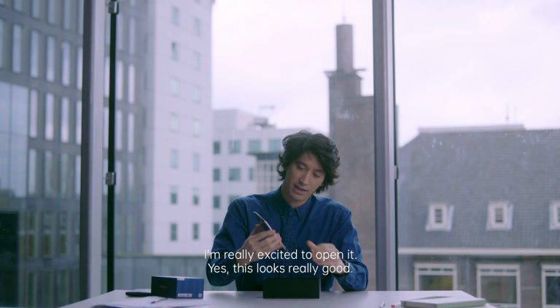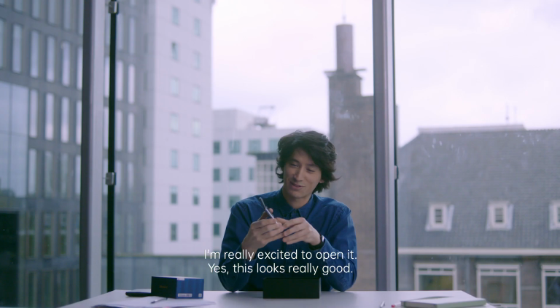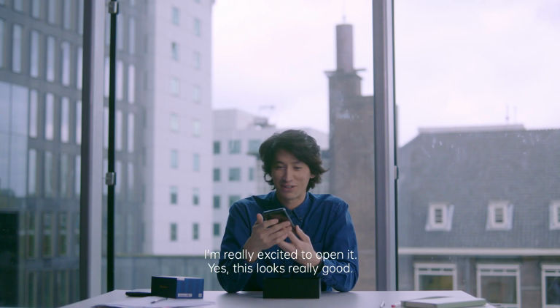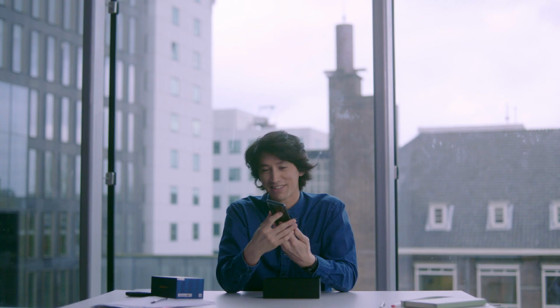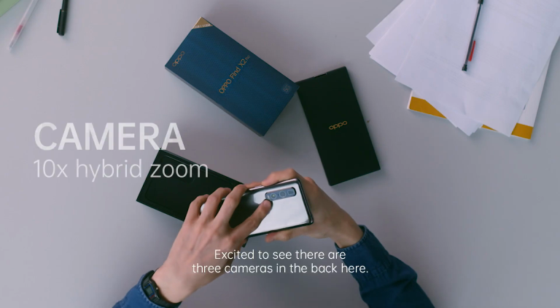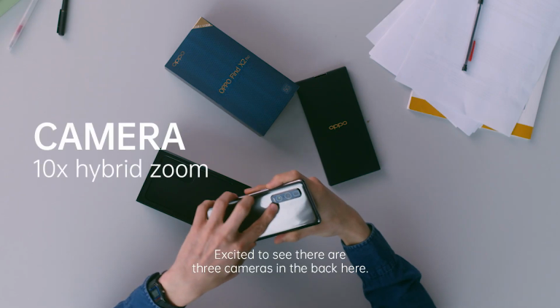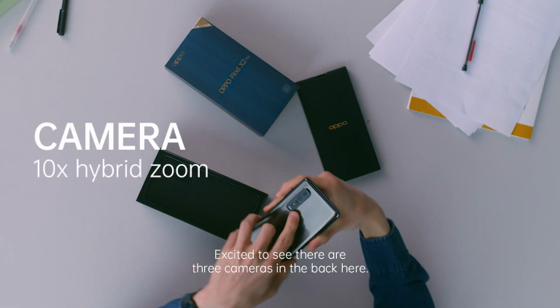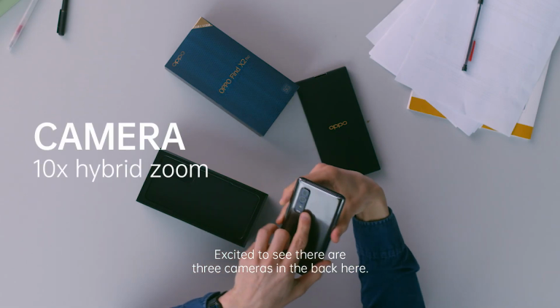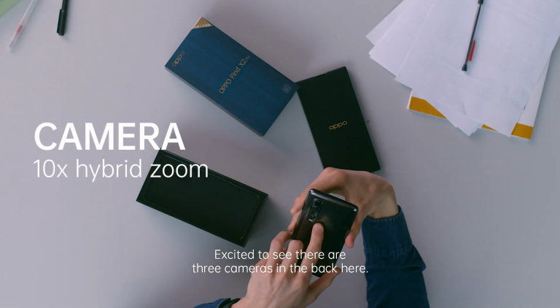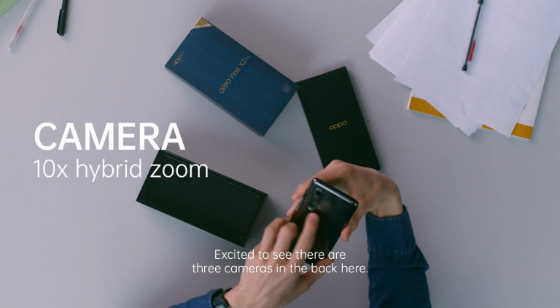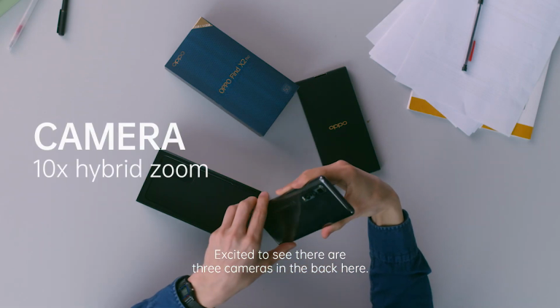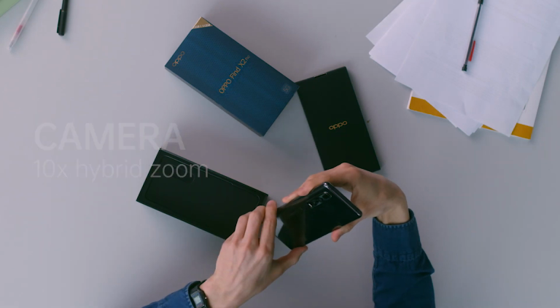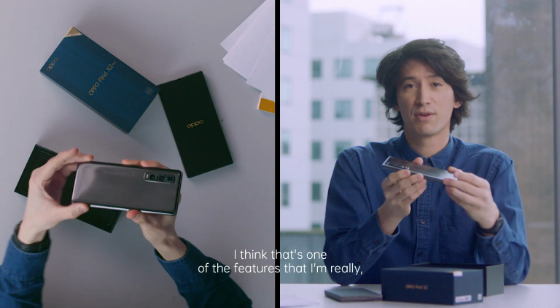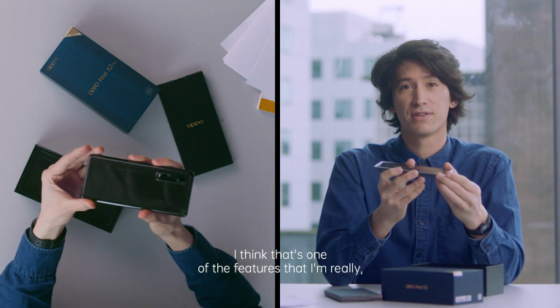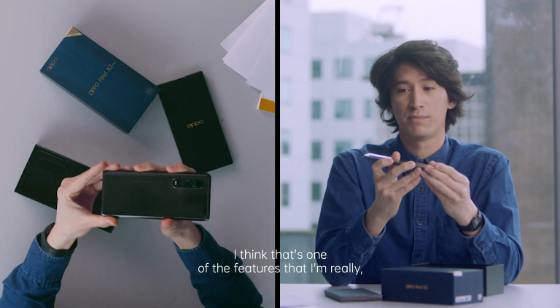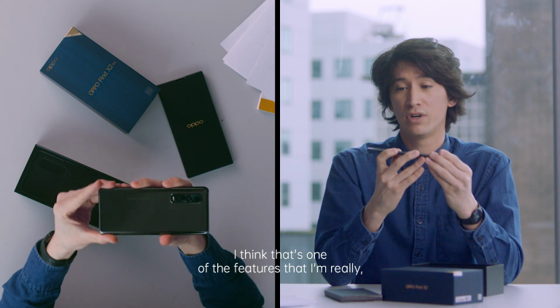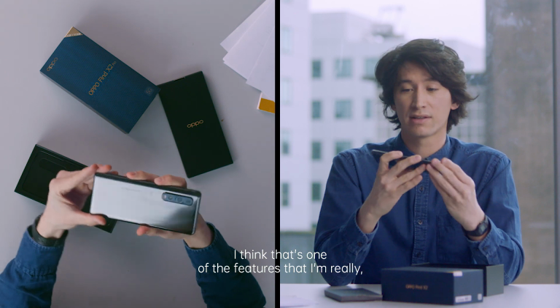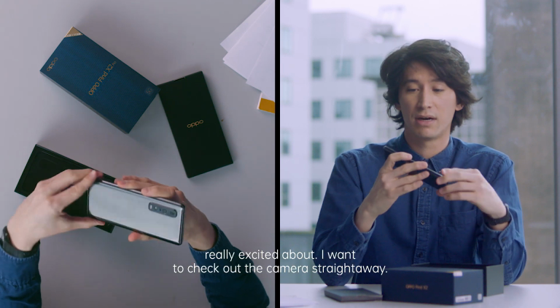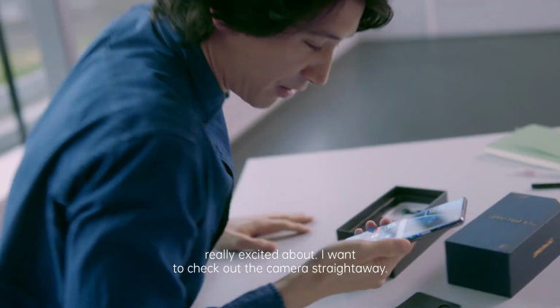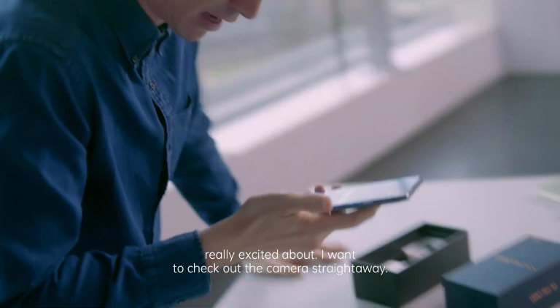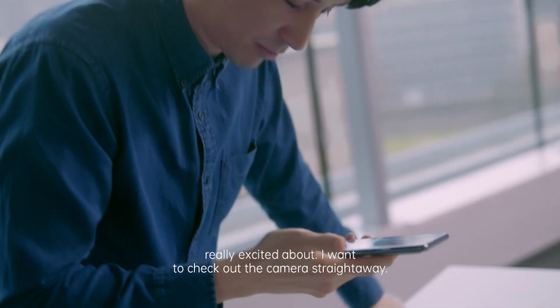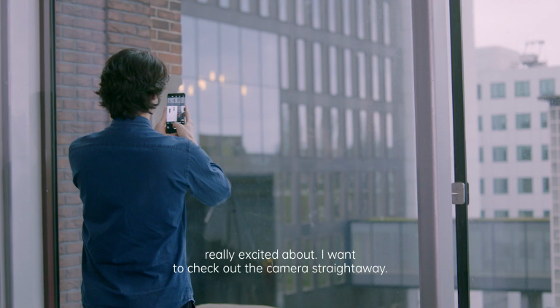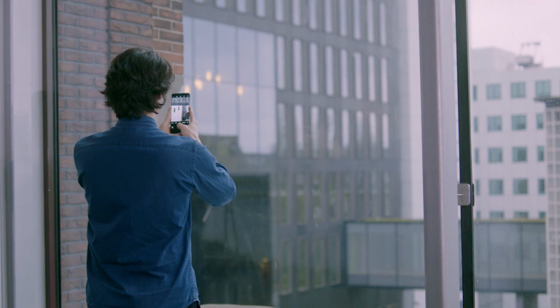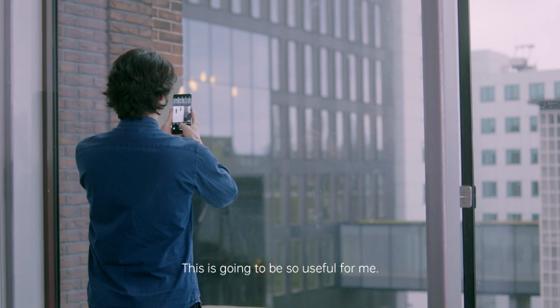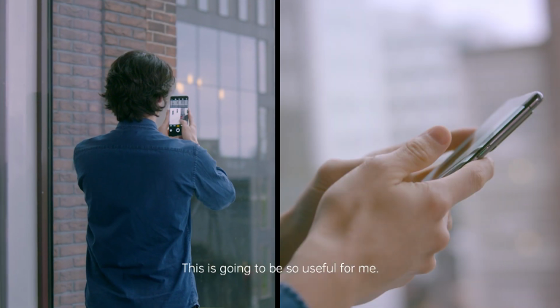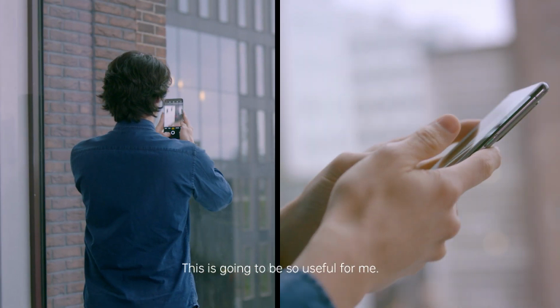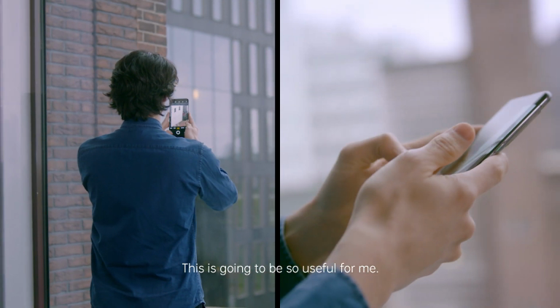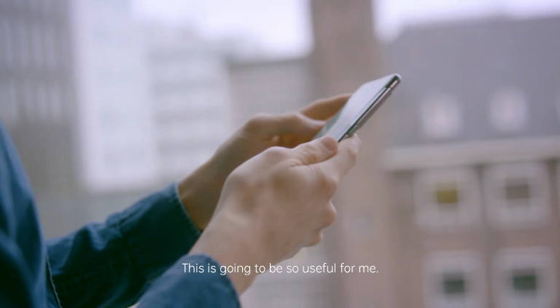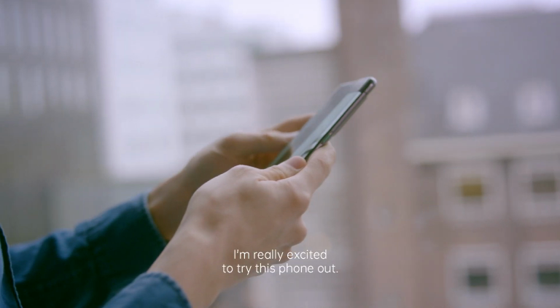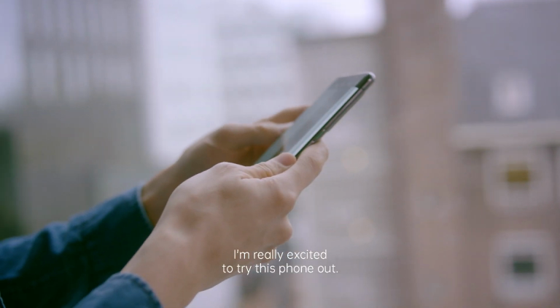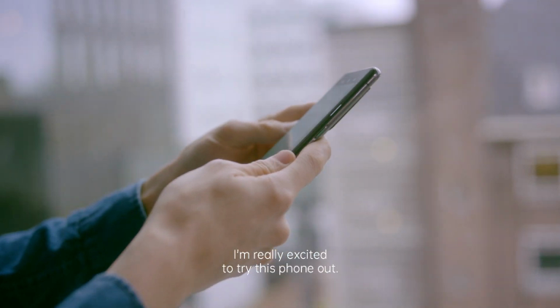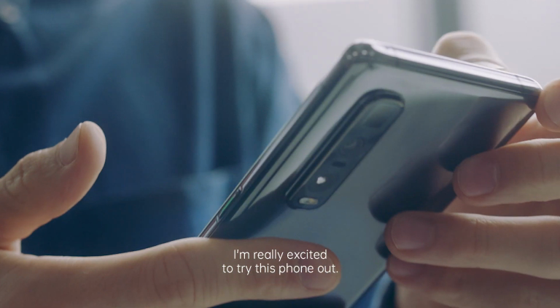This looks really good. Excited to see there are three cameras on the back here. I think that's one of the features that I'm really, really excited about. I want to check out the camera straight away. This is going to be so useful for me. I'm really excited to try this phone out.